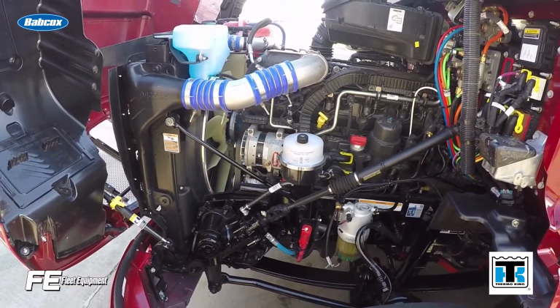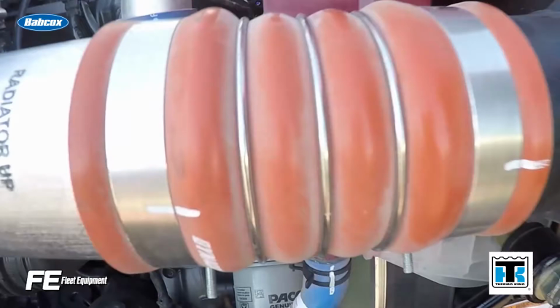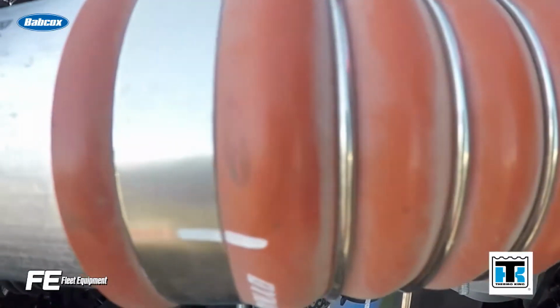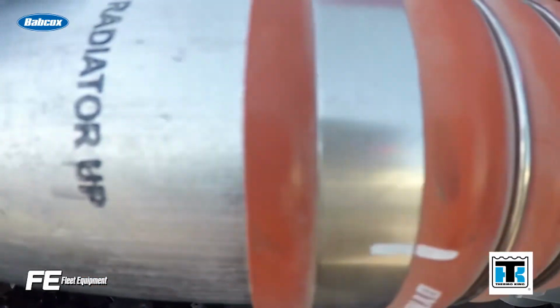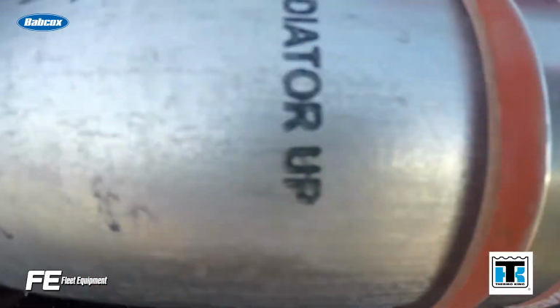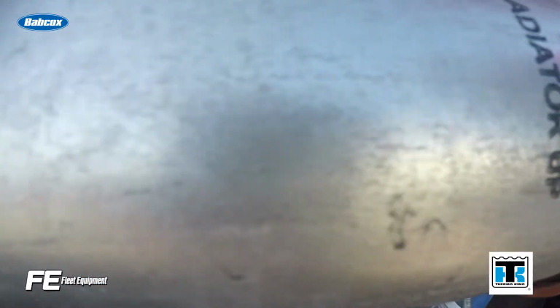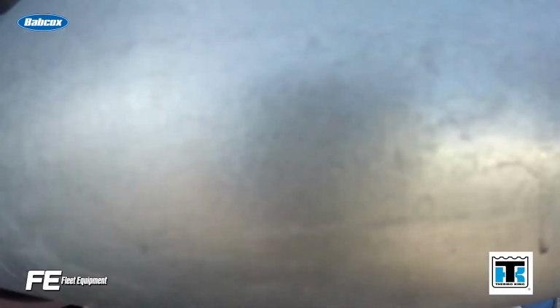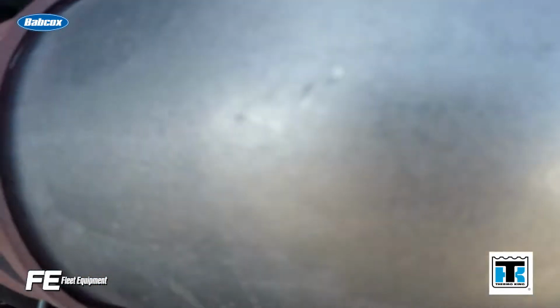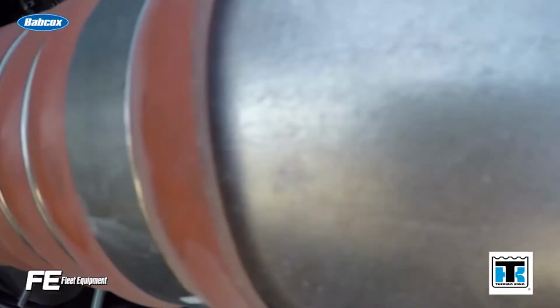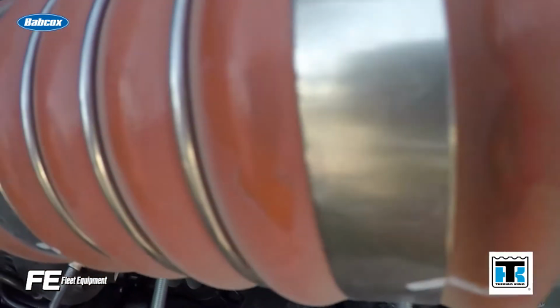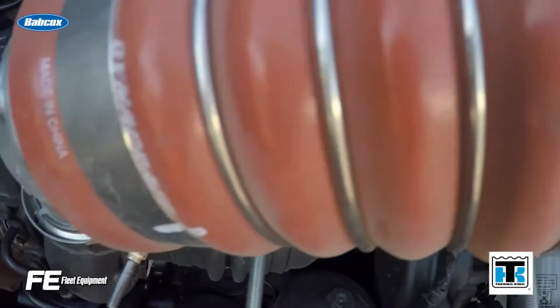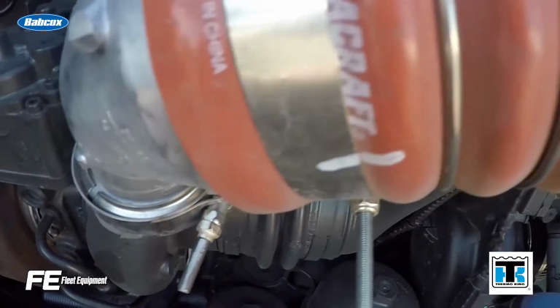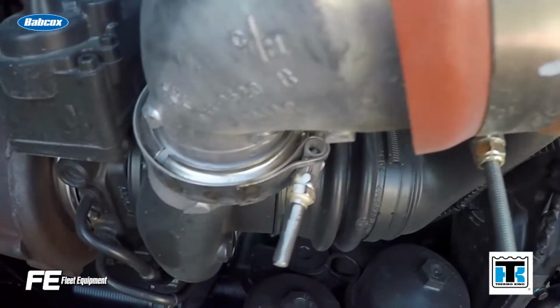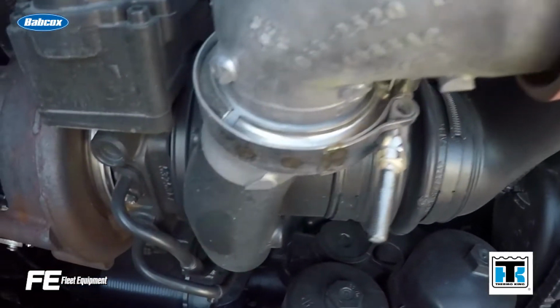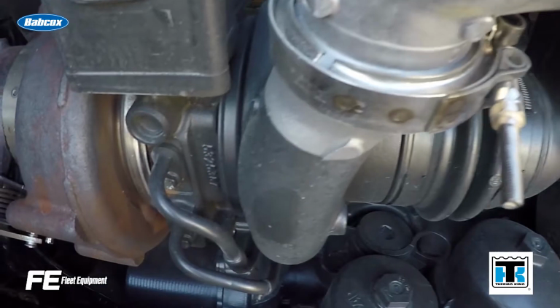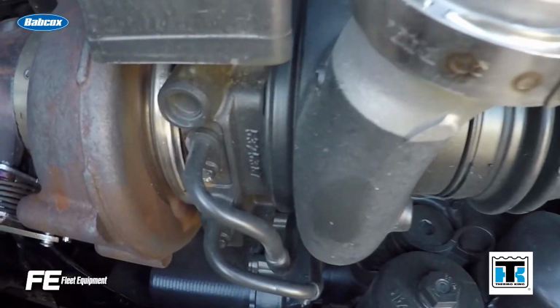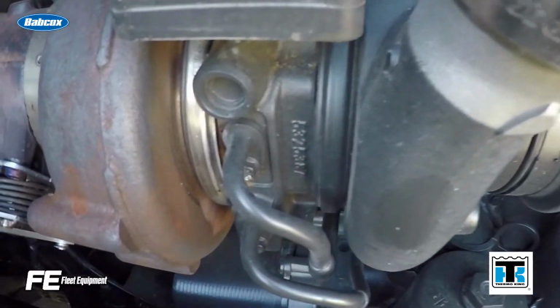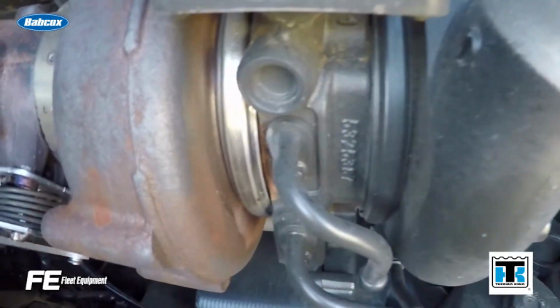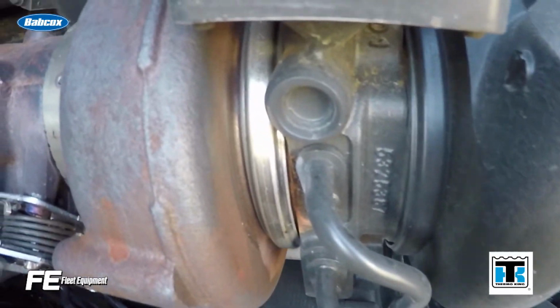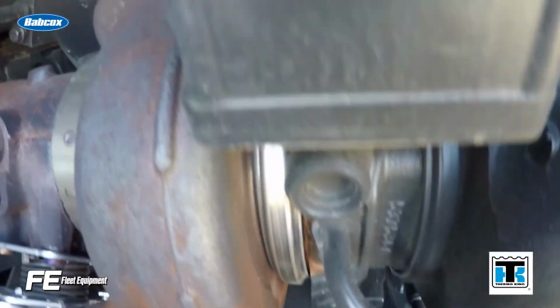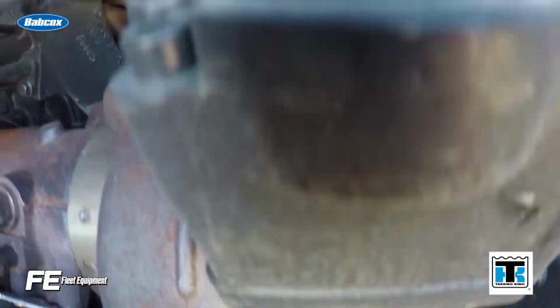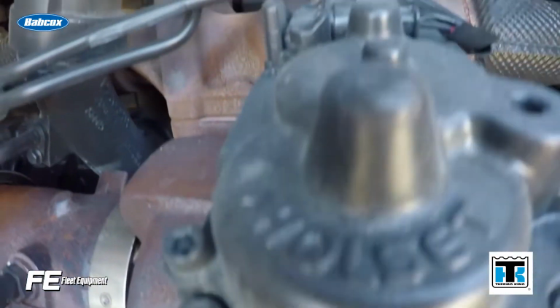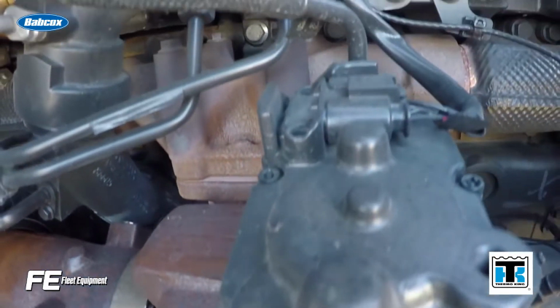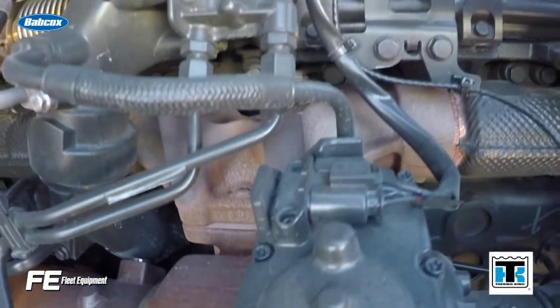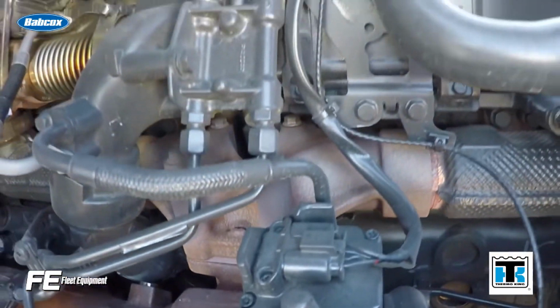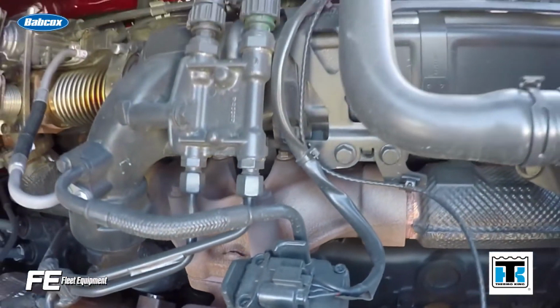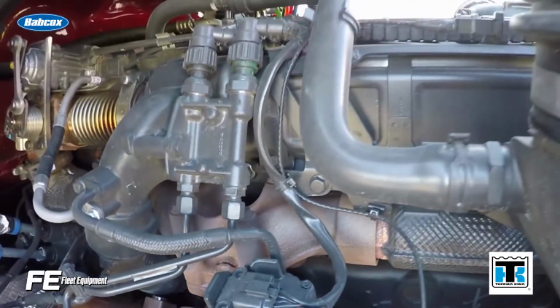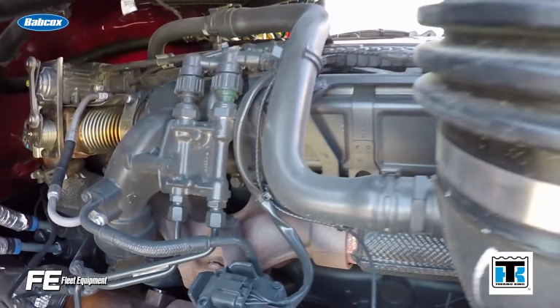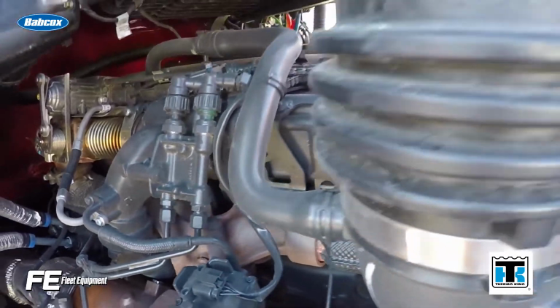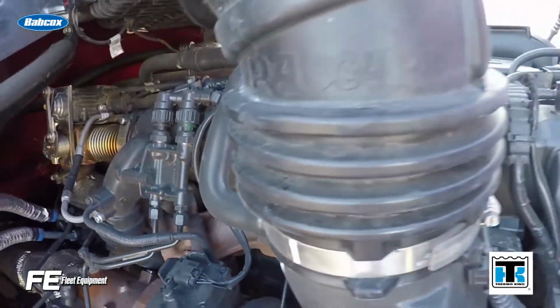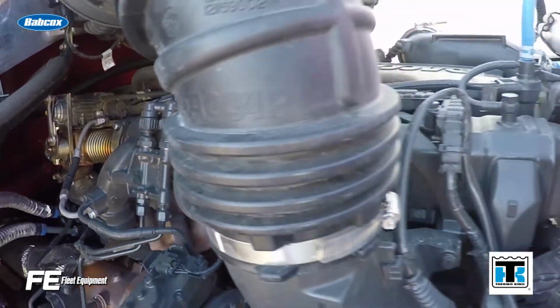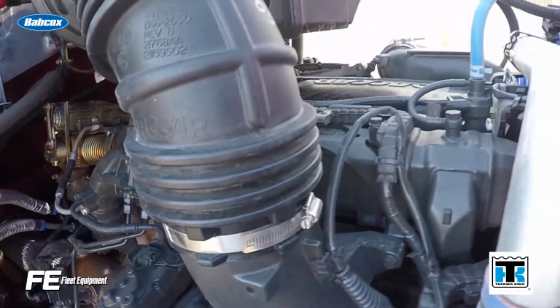While efficiency gains depend on the spec, it's generally agreed that a CK4-15W-40 to a FA4-10W-30 shows about a 2% fuel economy gain in a typical highway application, but your mileage may vary.